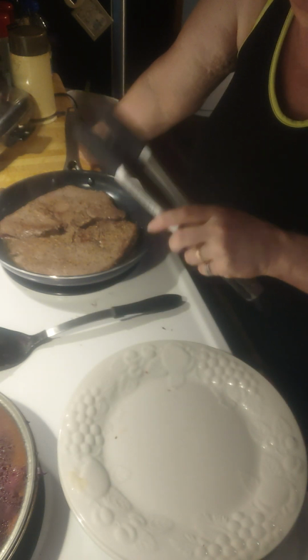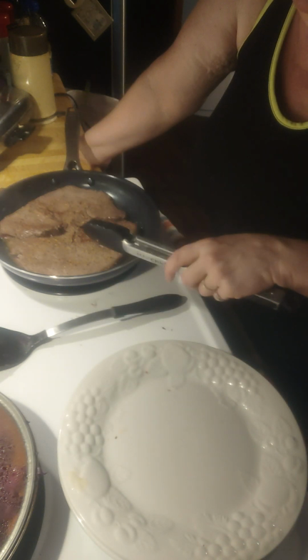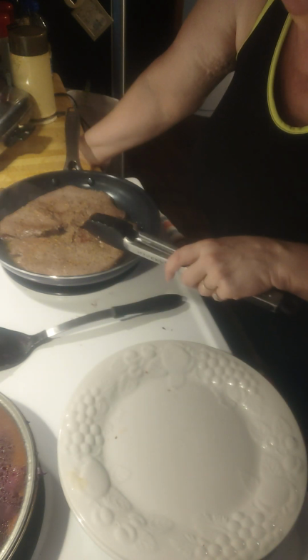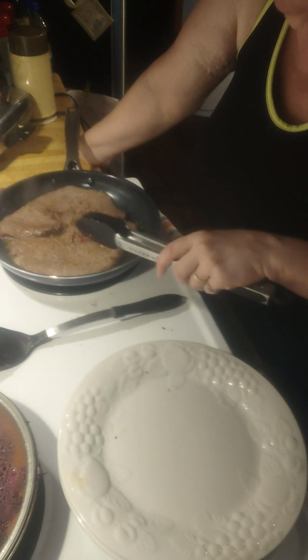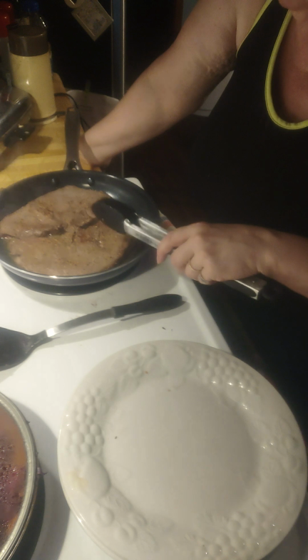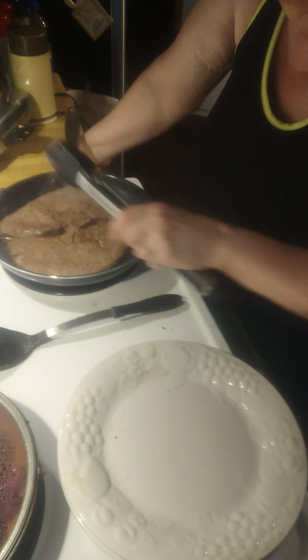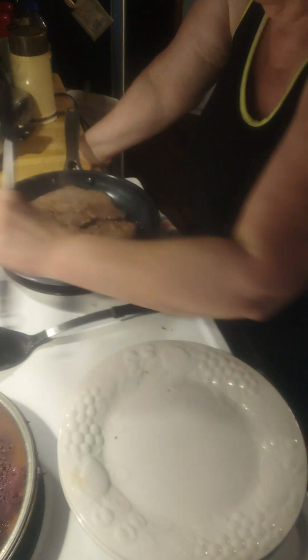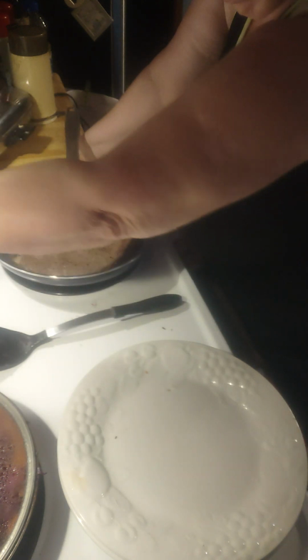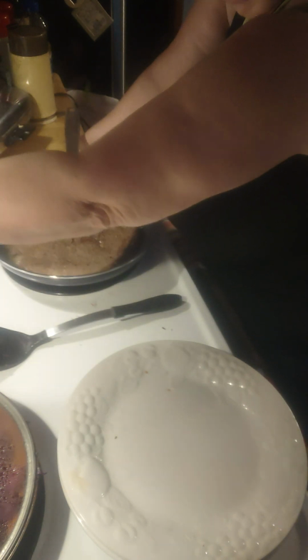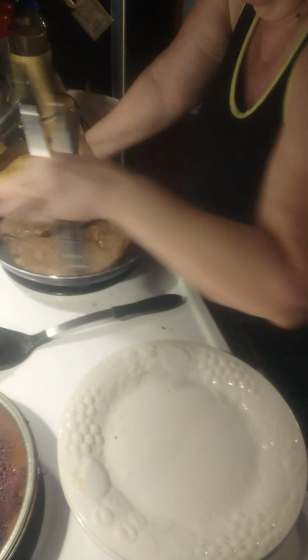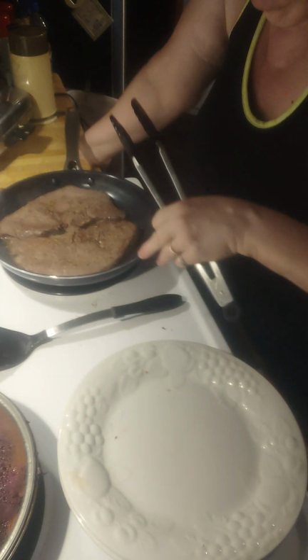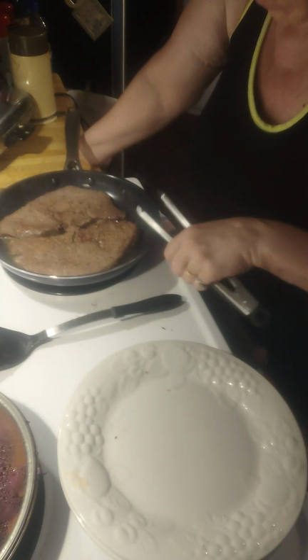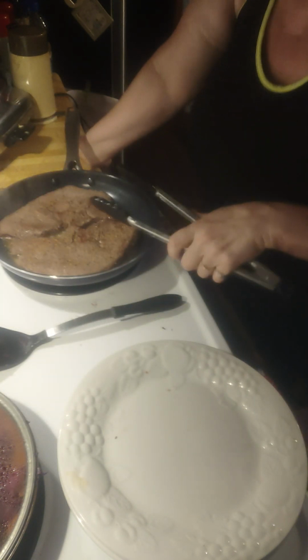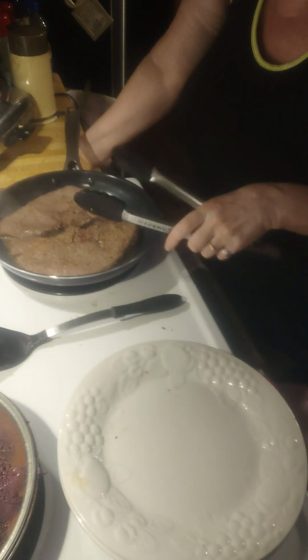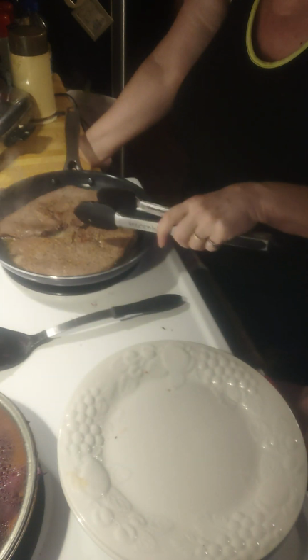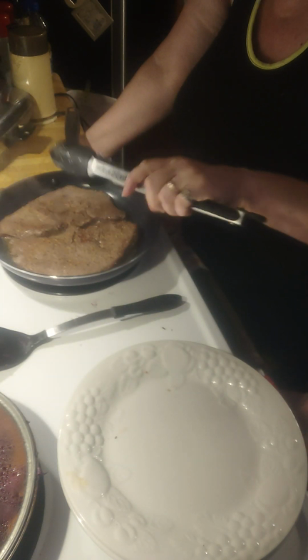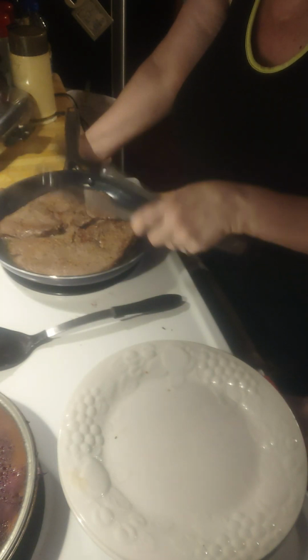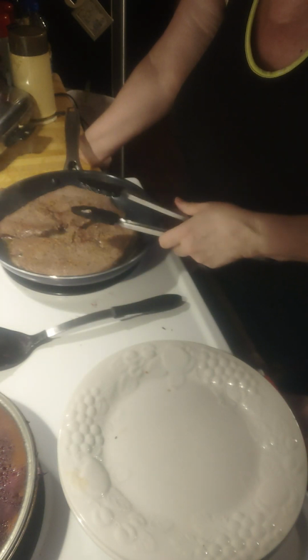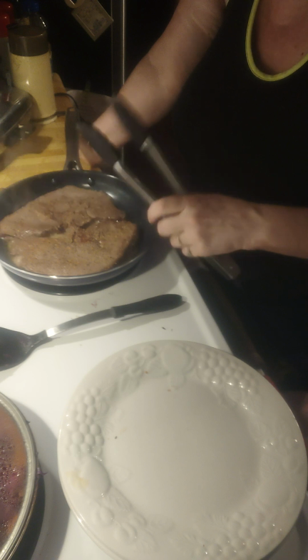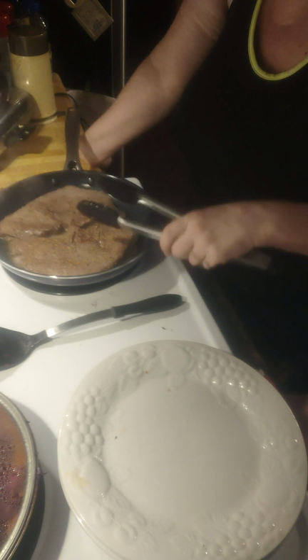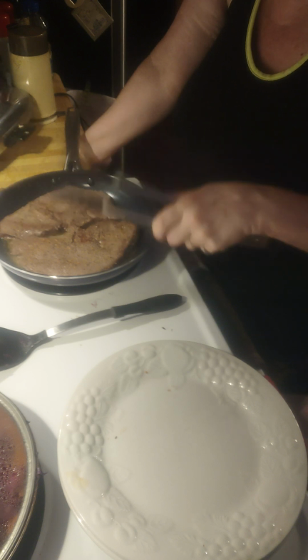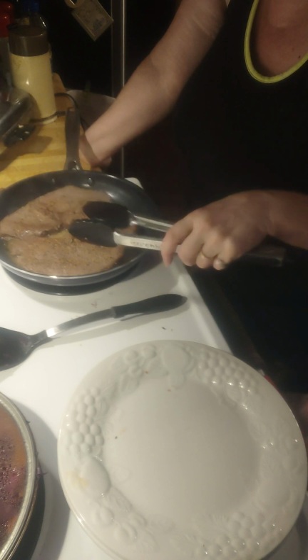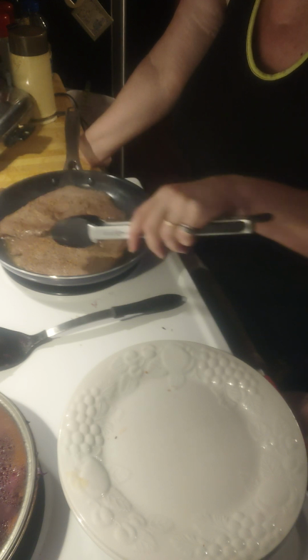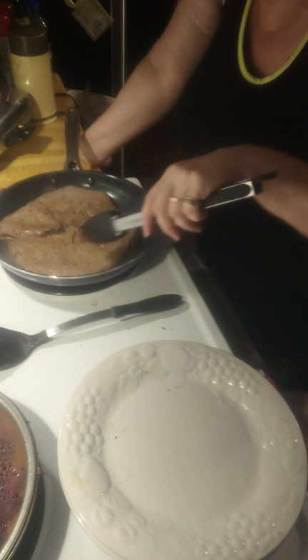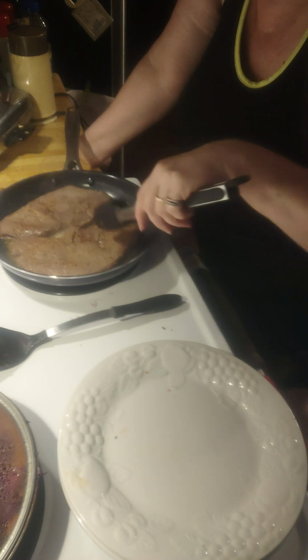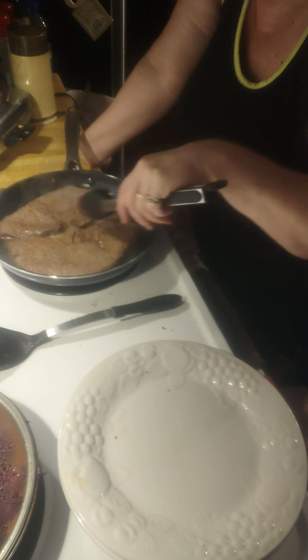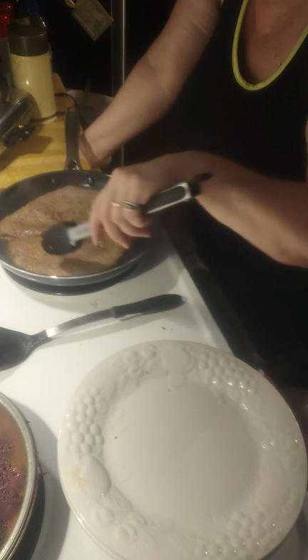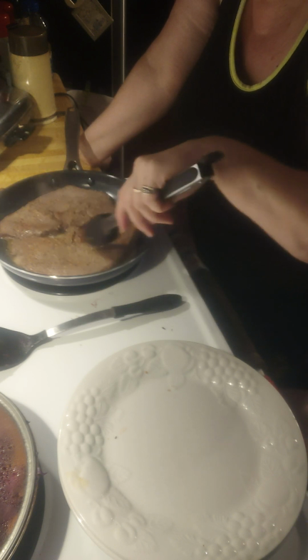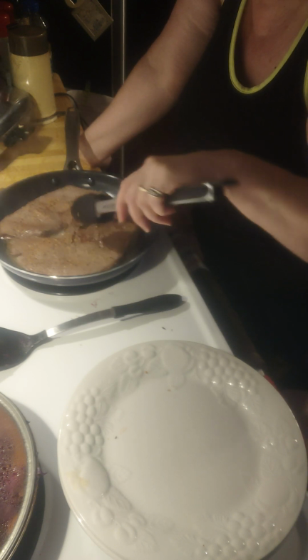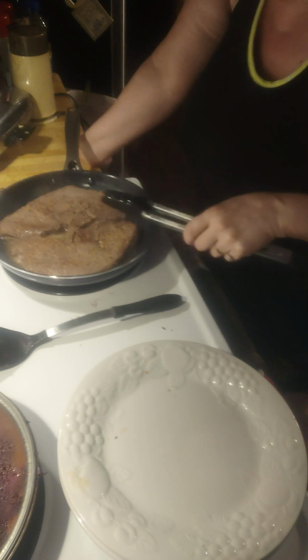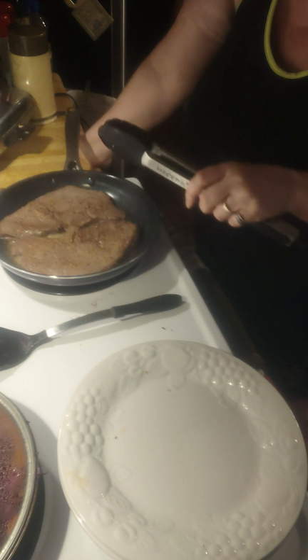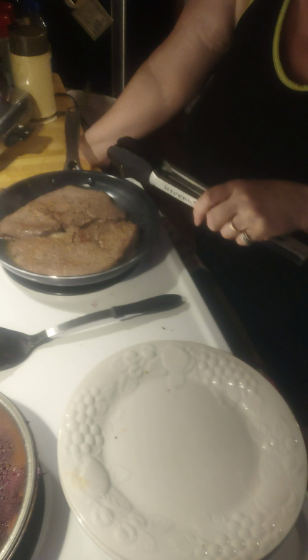When this four minutes is up for this side, what I do is flip it back over one more time for one minute to sear these herbs and spices into the meat.